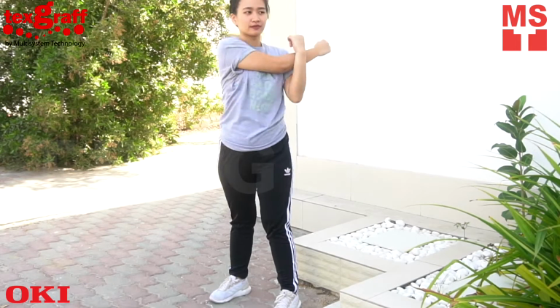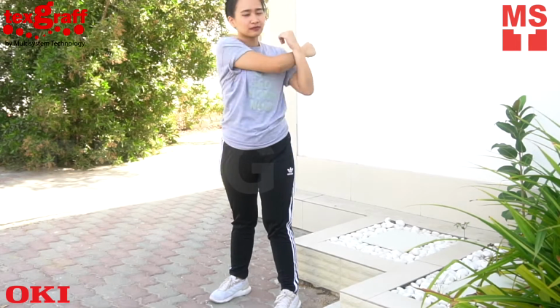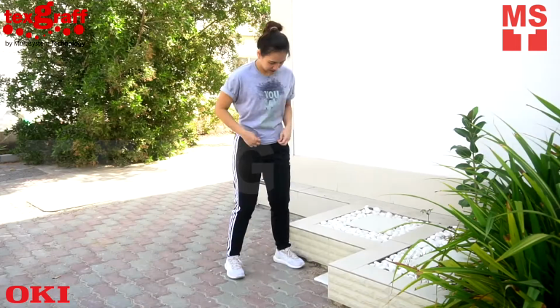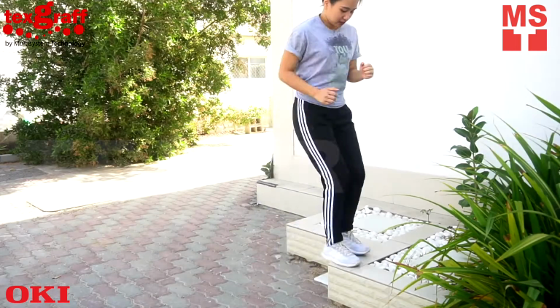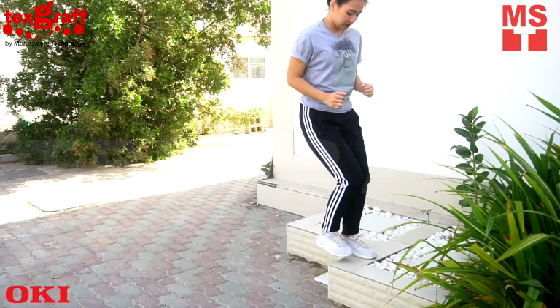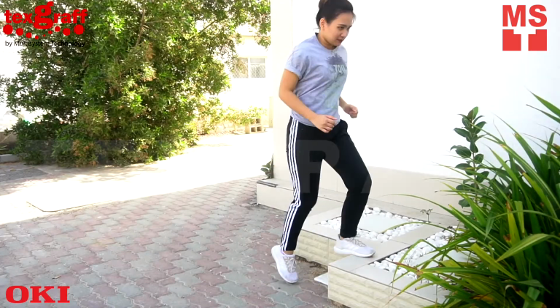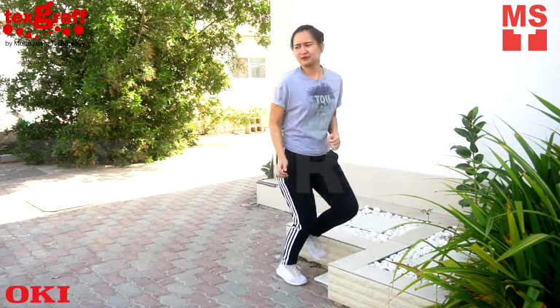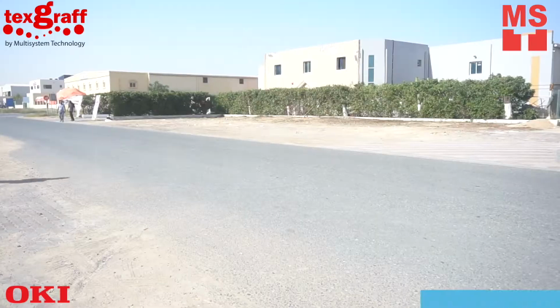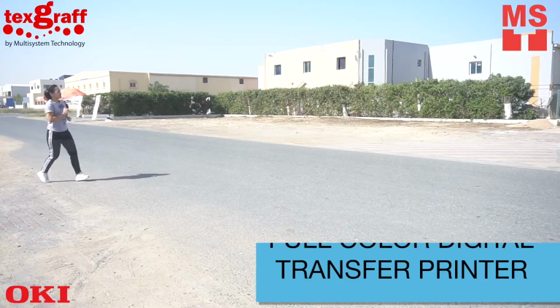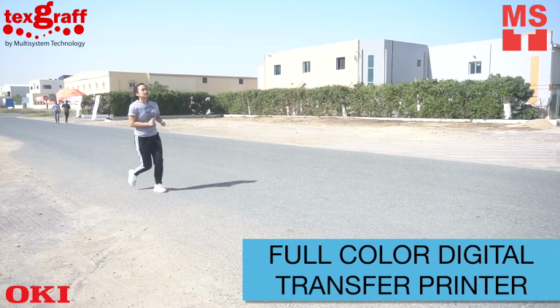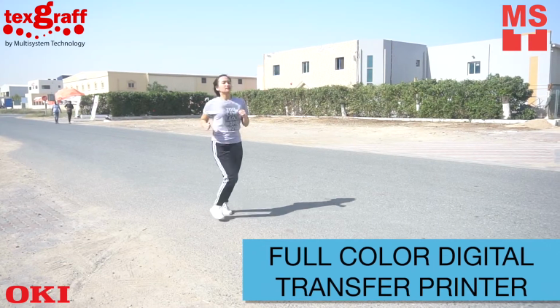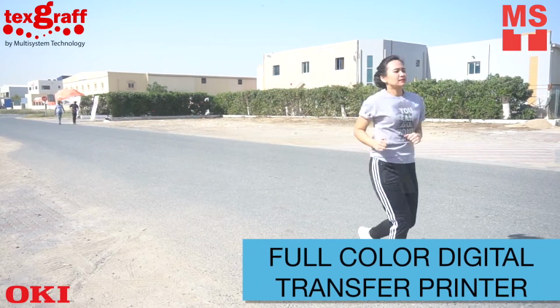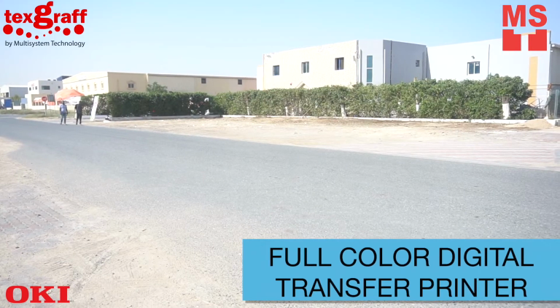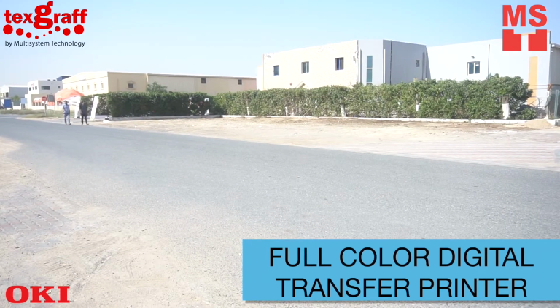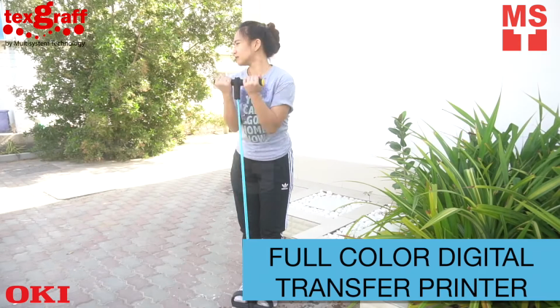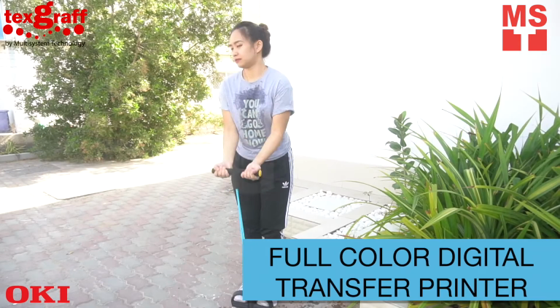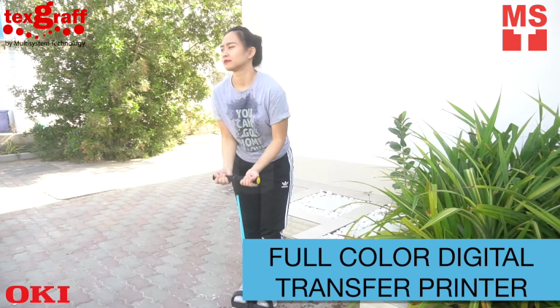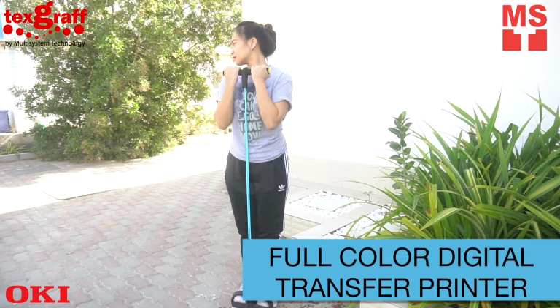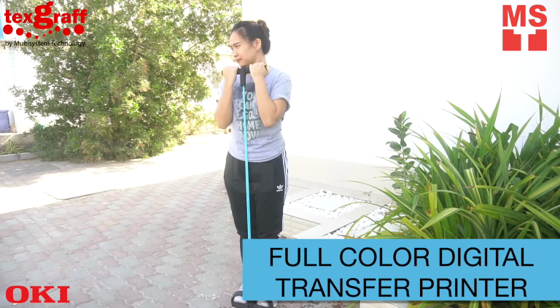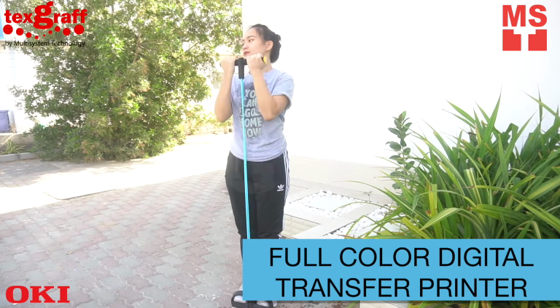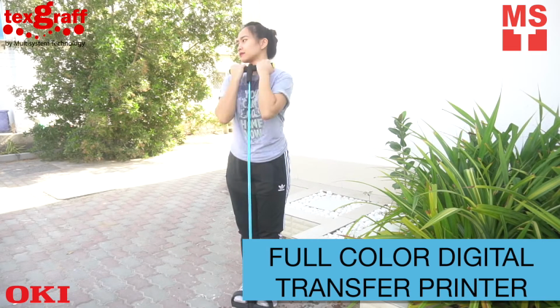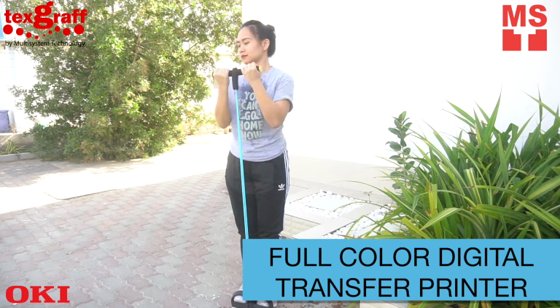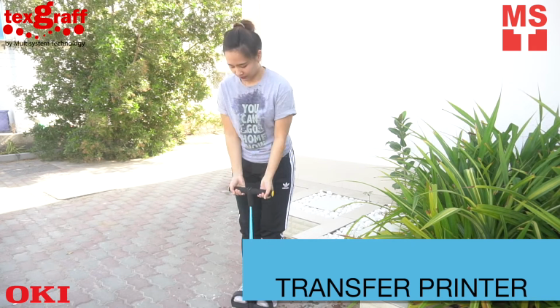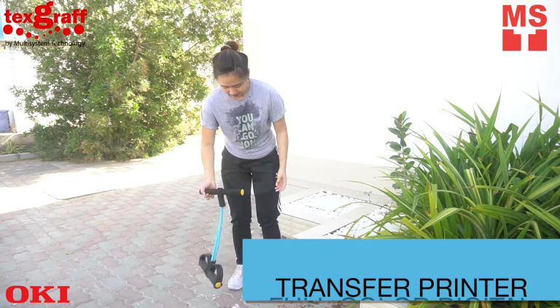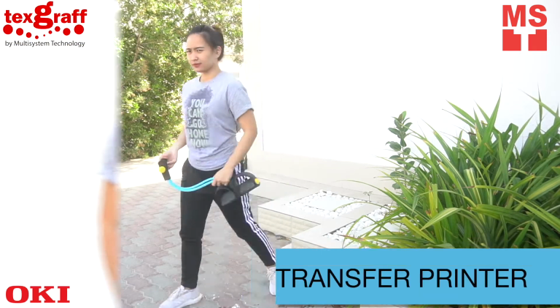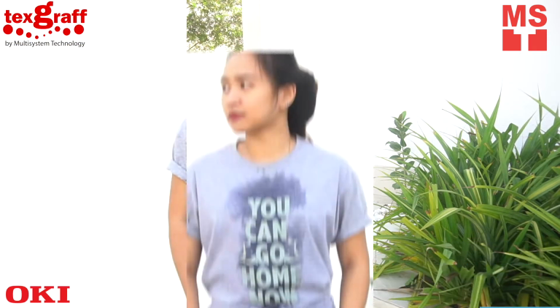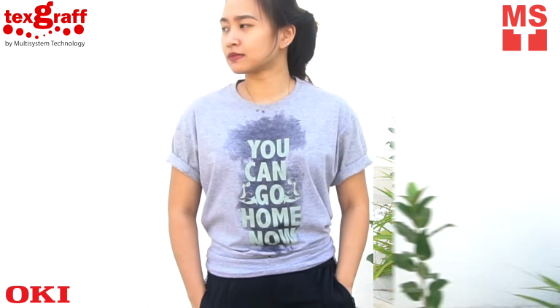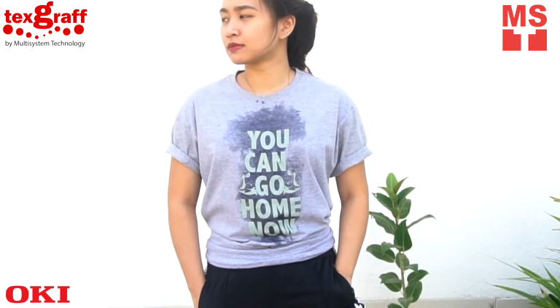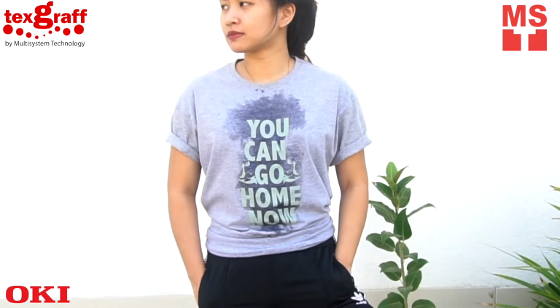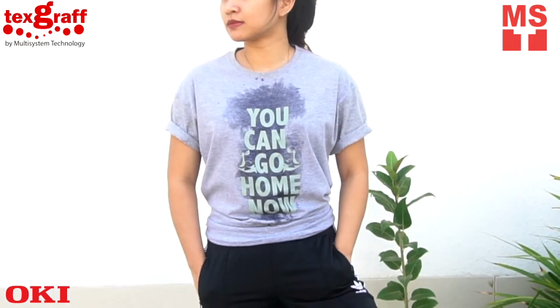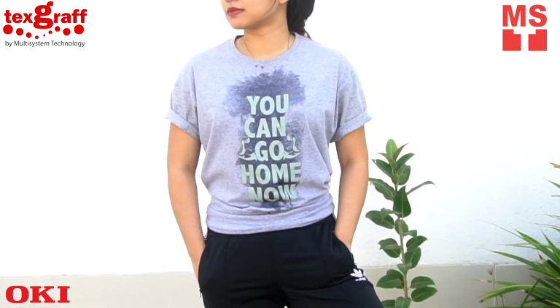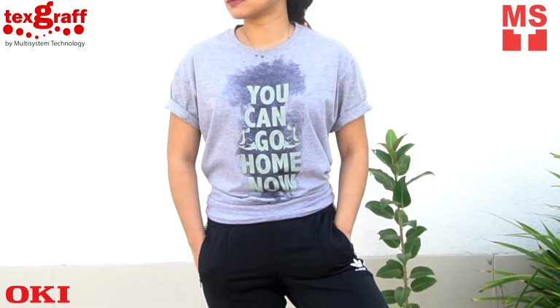So what are you waiting for? Make space for creativity! Customize your gym shirt now with our full-color digital transfer printer Okie Pro 8432.